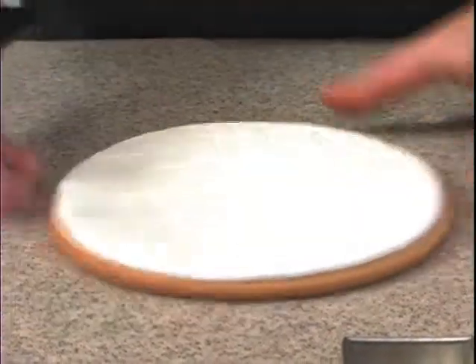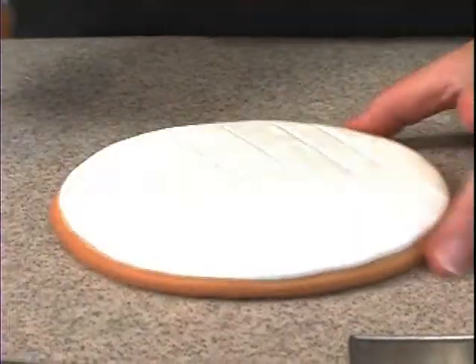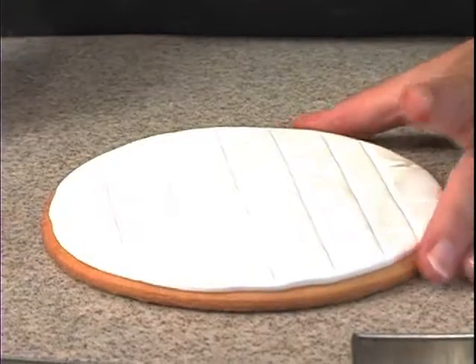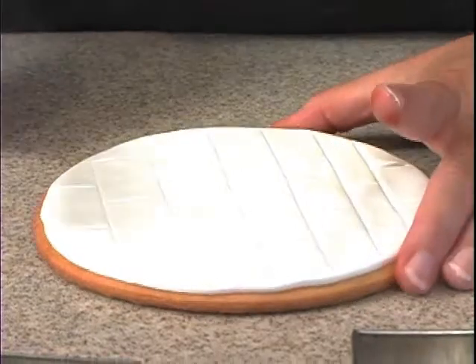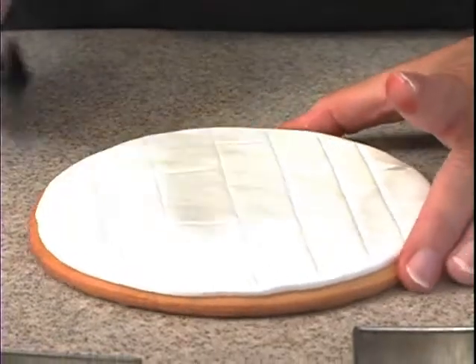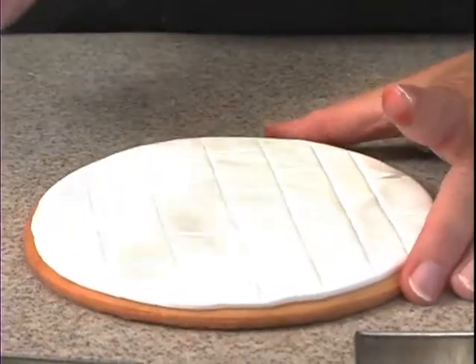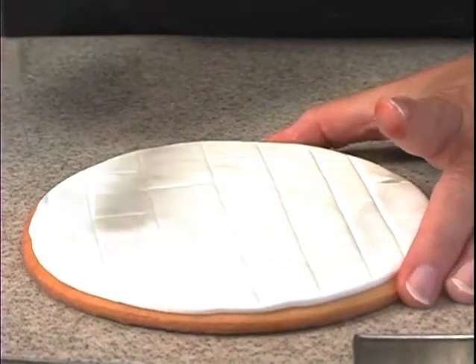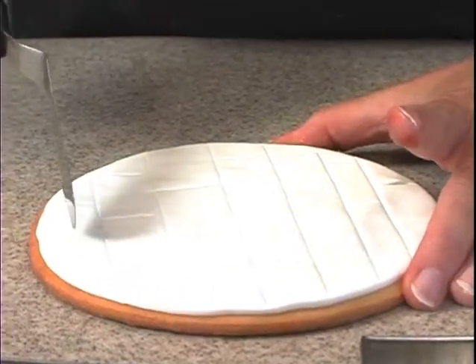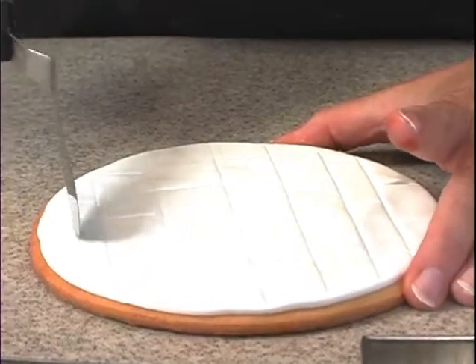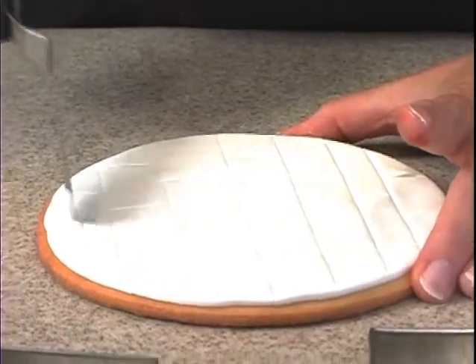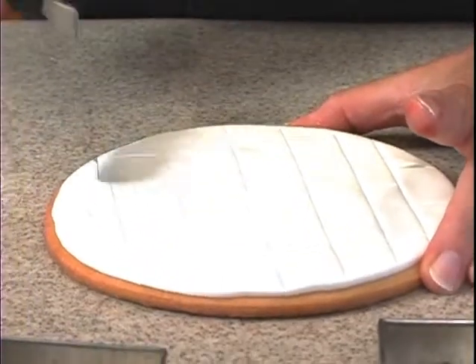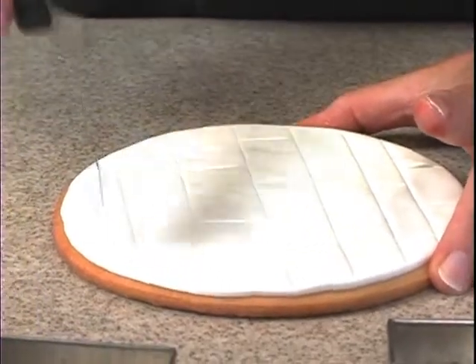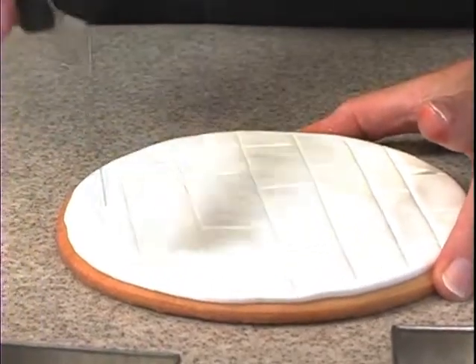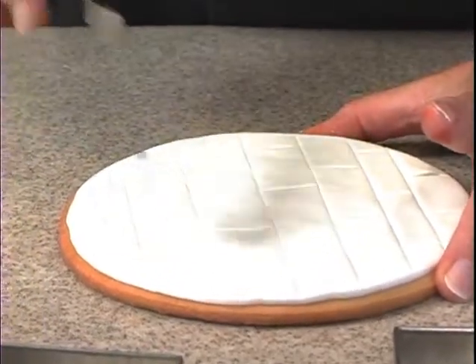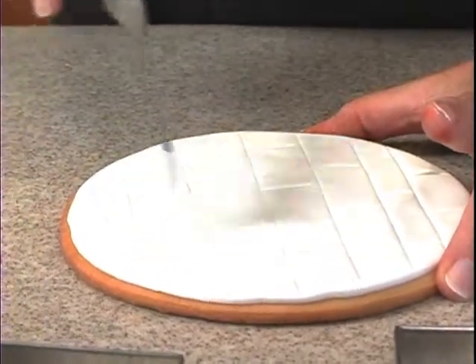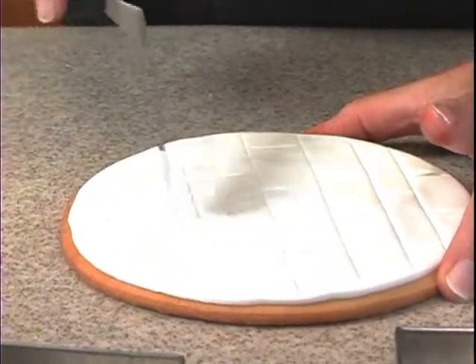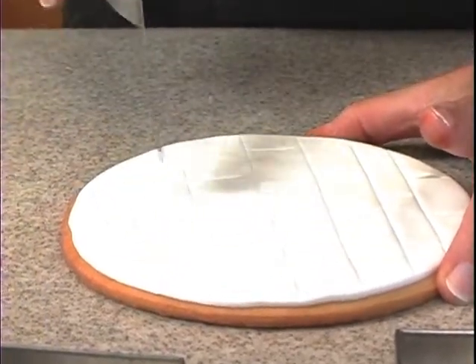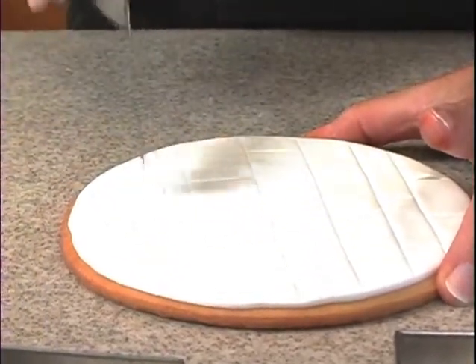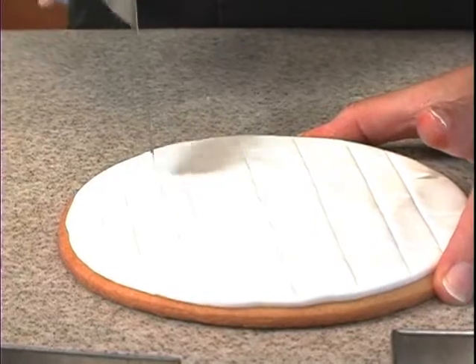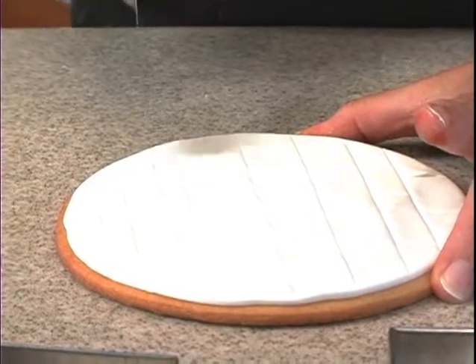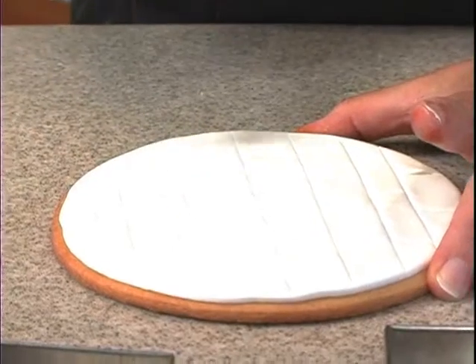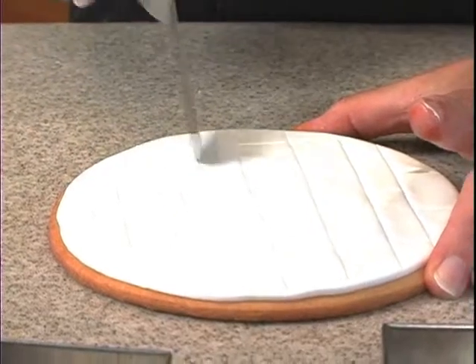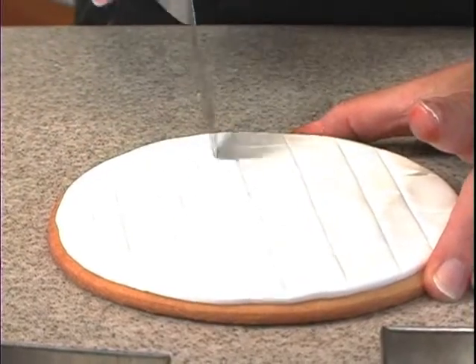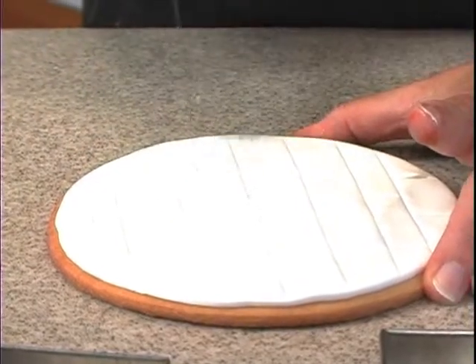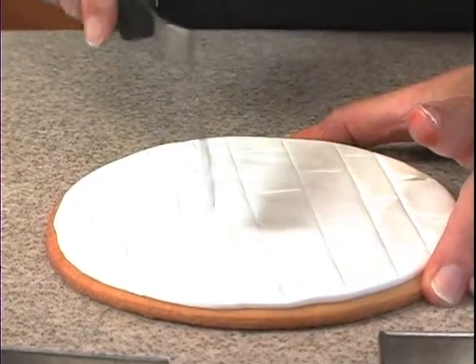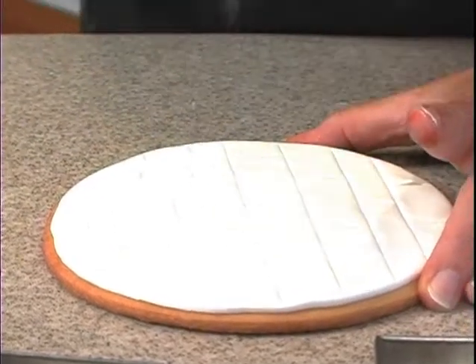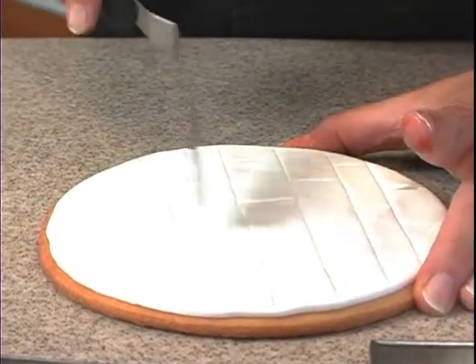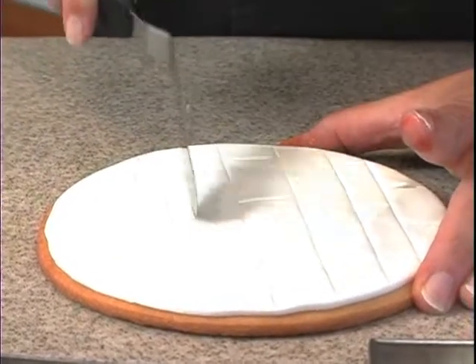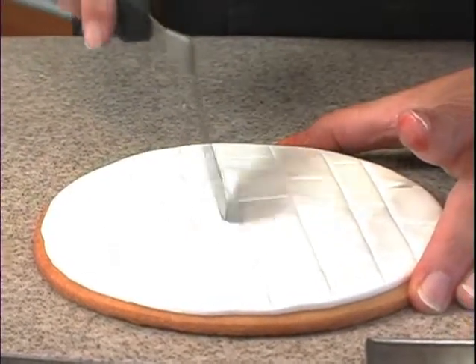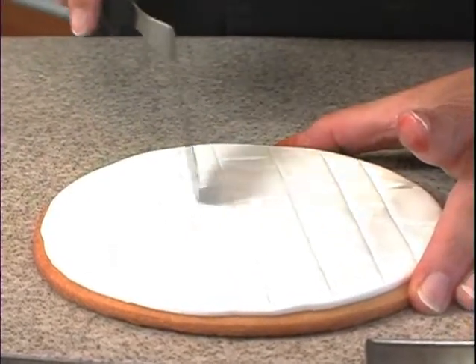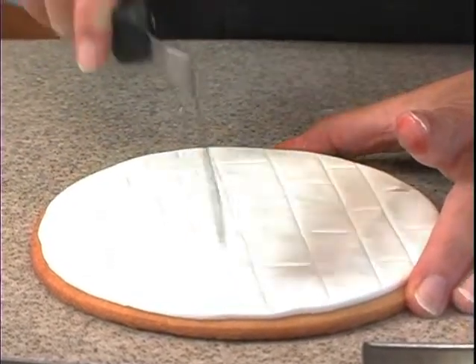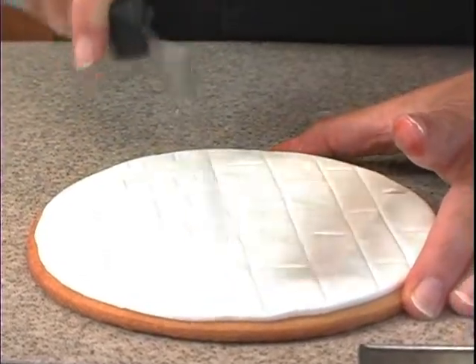Take another spatula and just do lines a little bit lighter. So I'm not pushing in quite as much, not quite as deep.